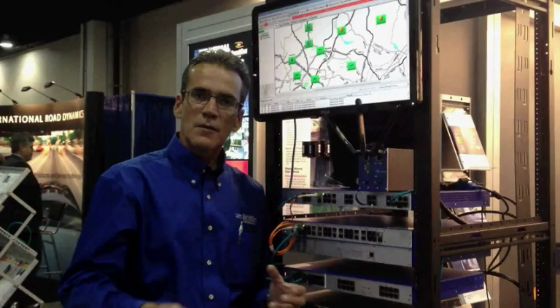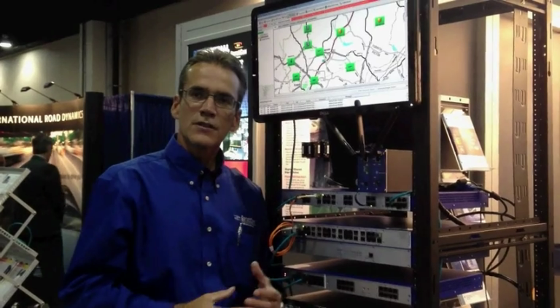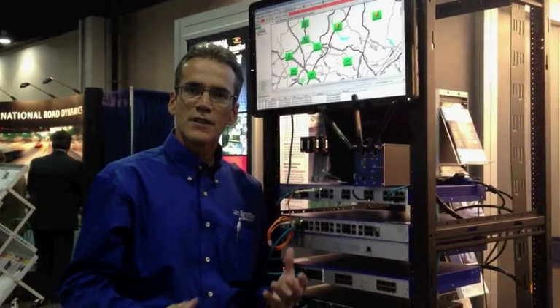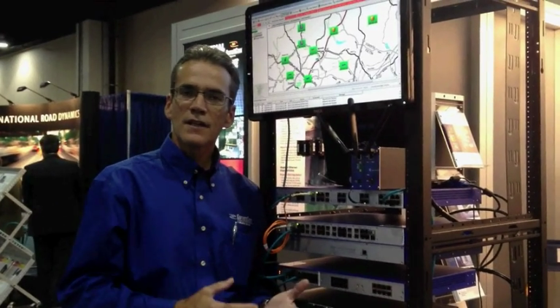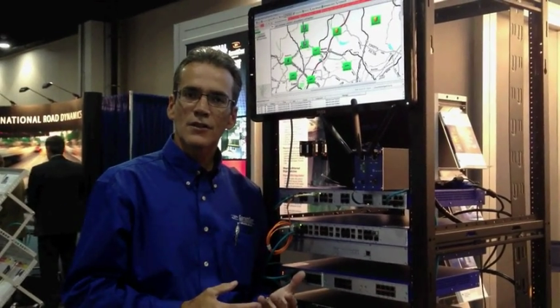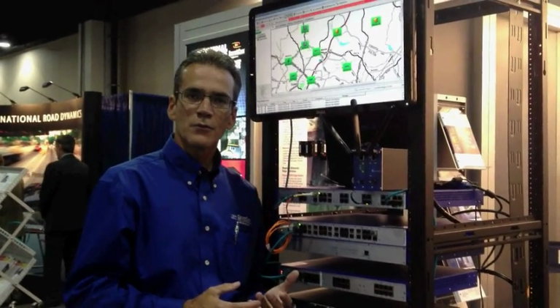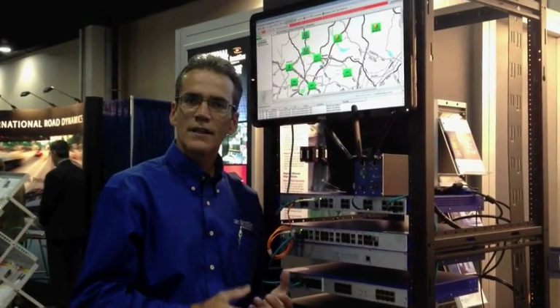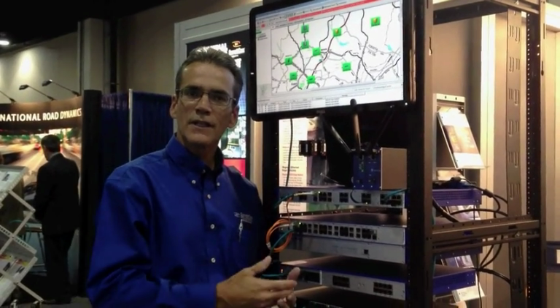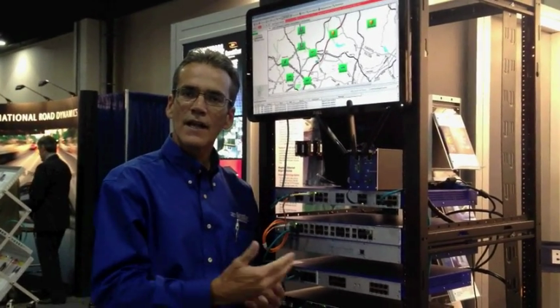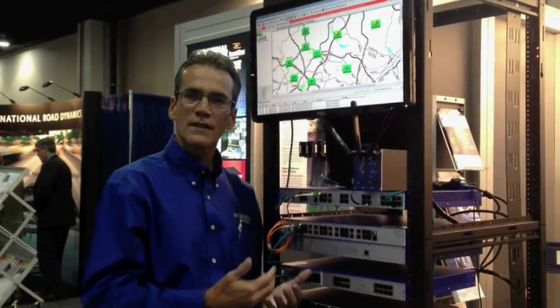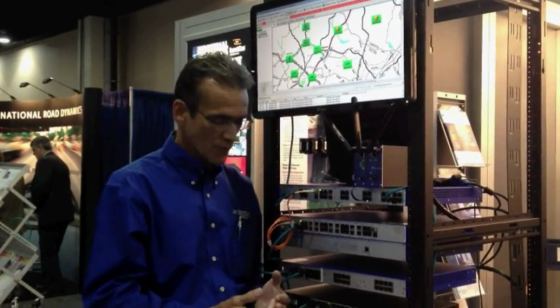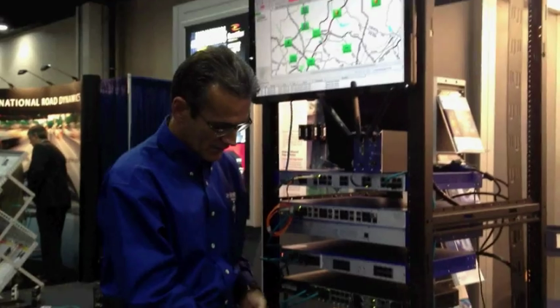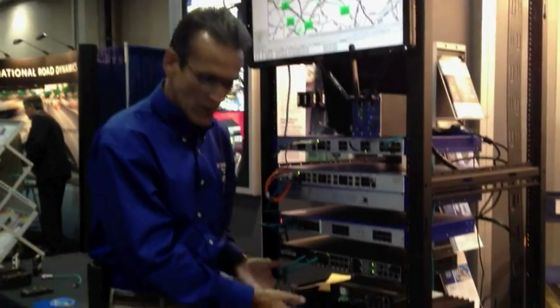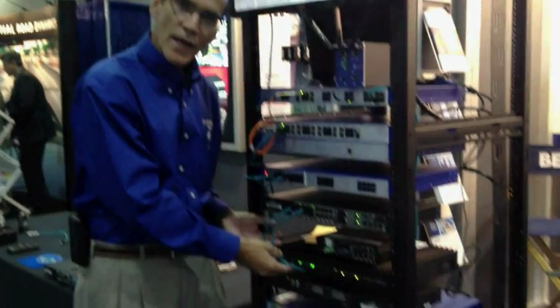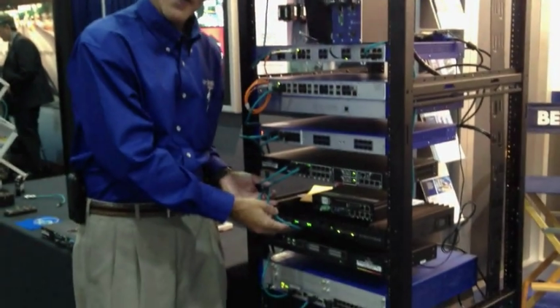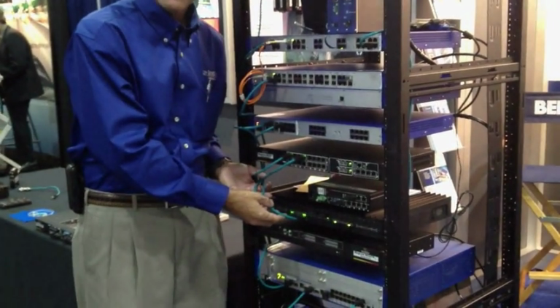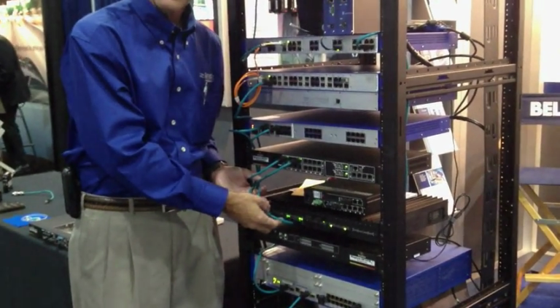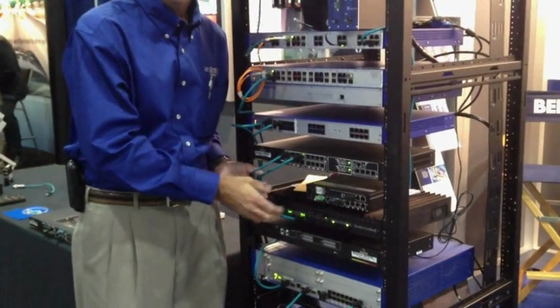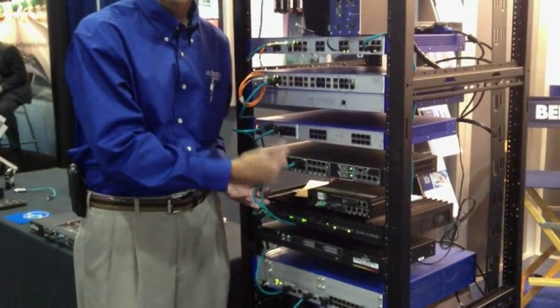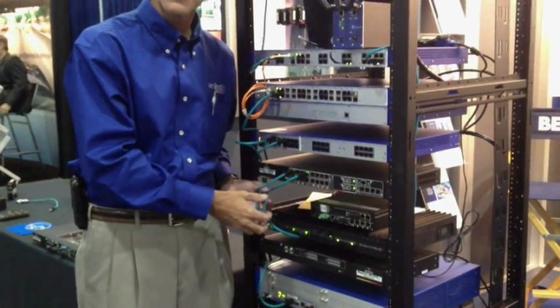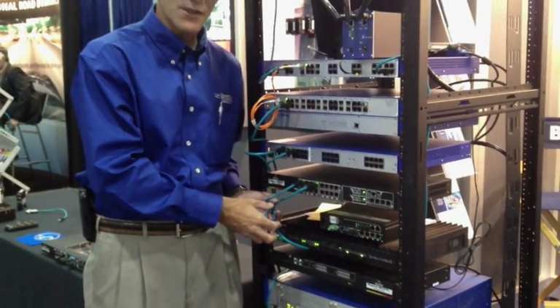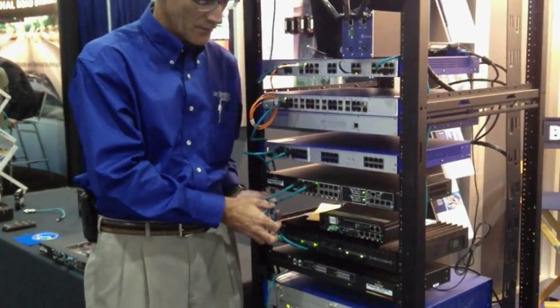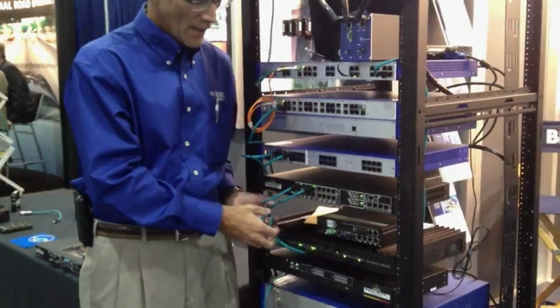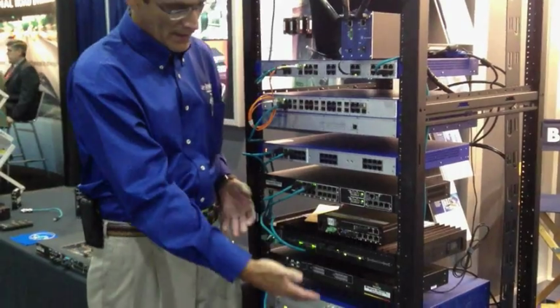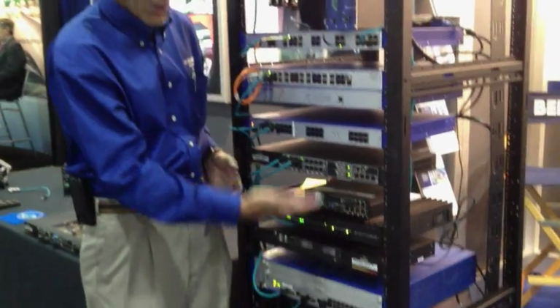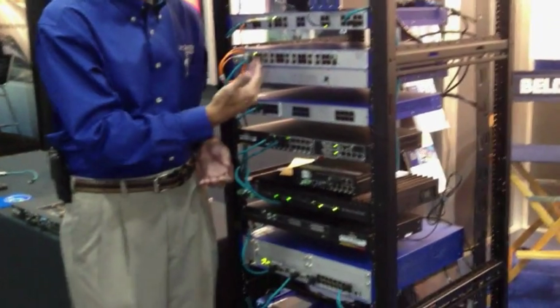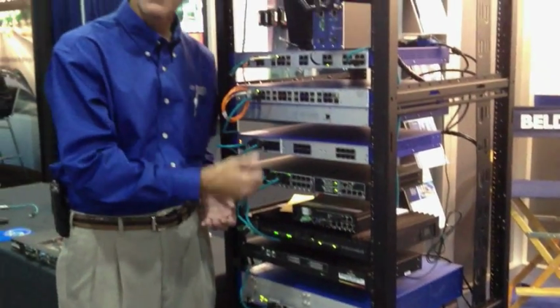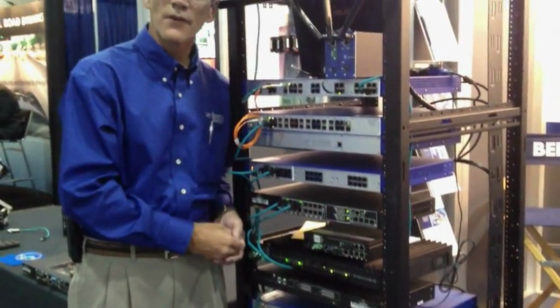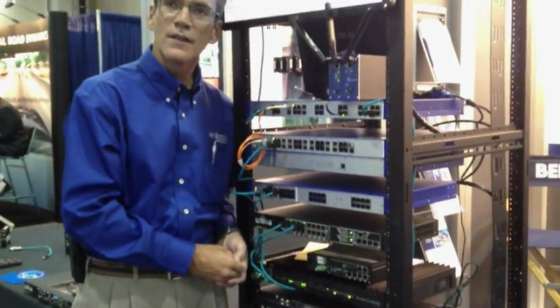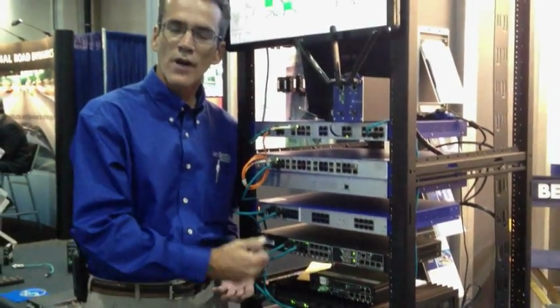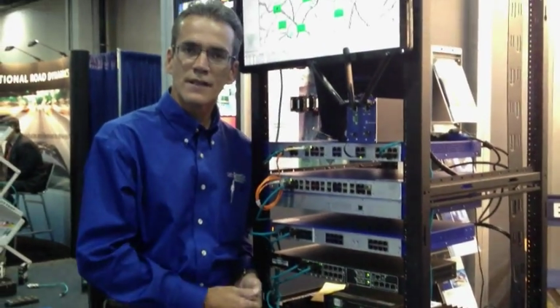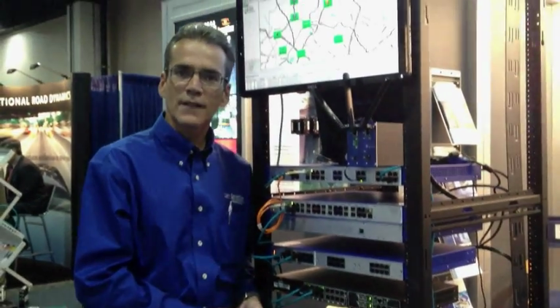The Bellavine solution is an end-to-end solution providing cabling and the active electronics. Here we have the cabling products that are connected to these devices, and all of the electronics that are provided for an ITS application.